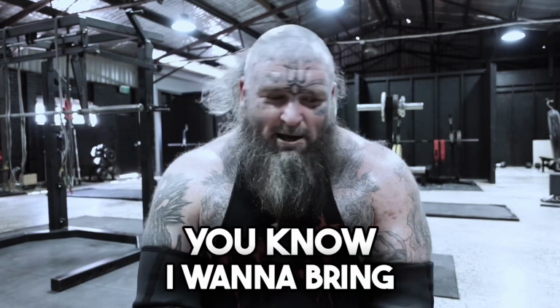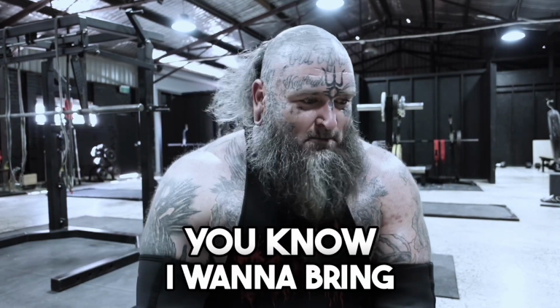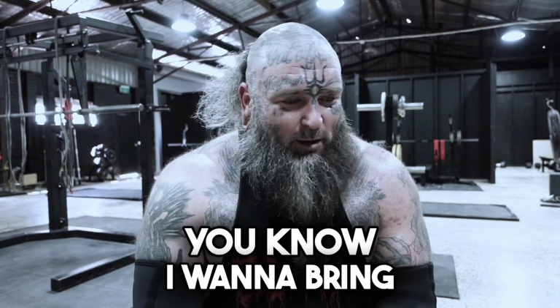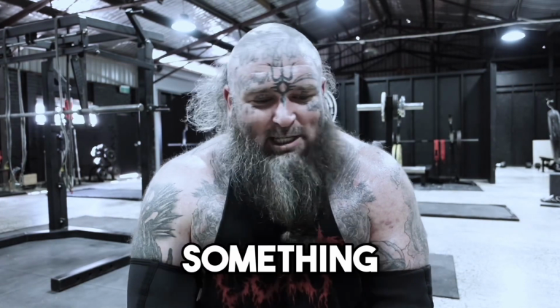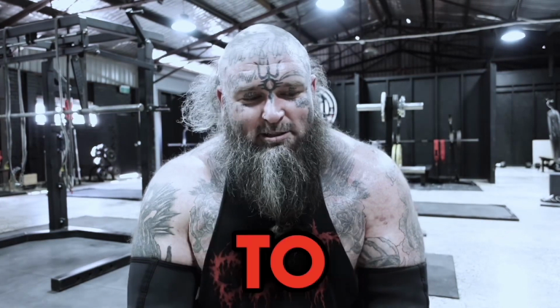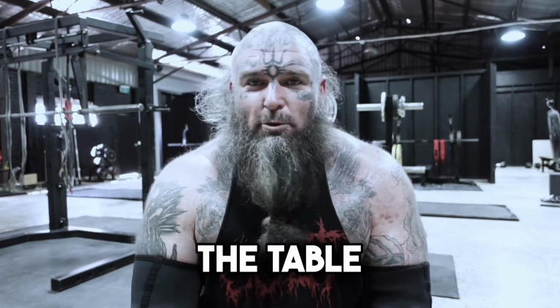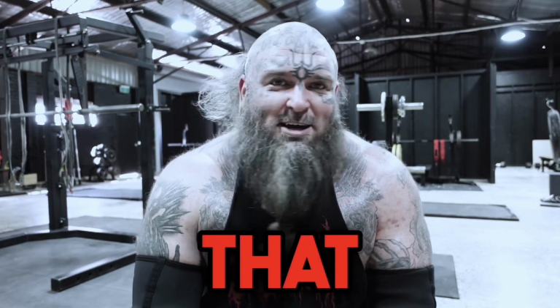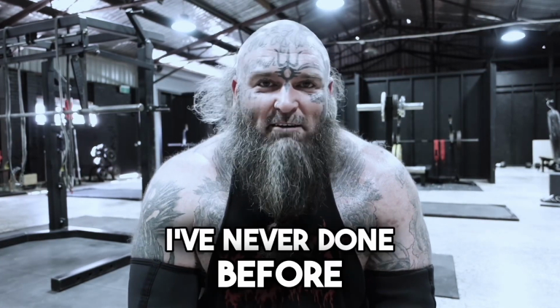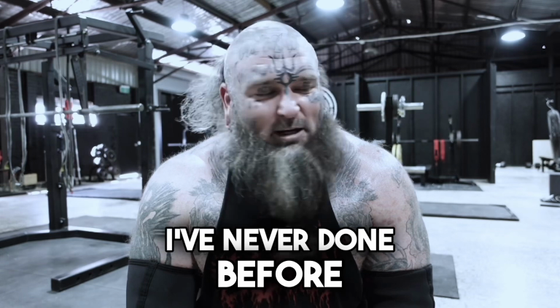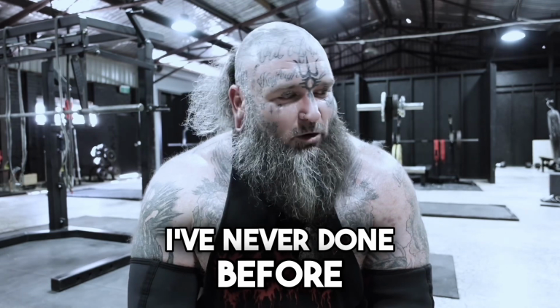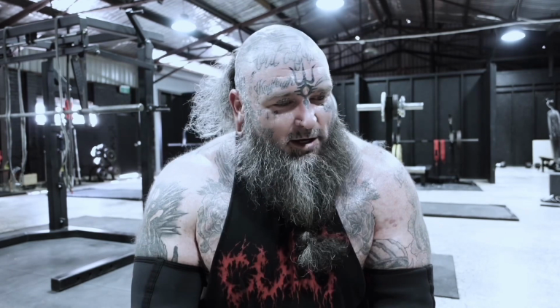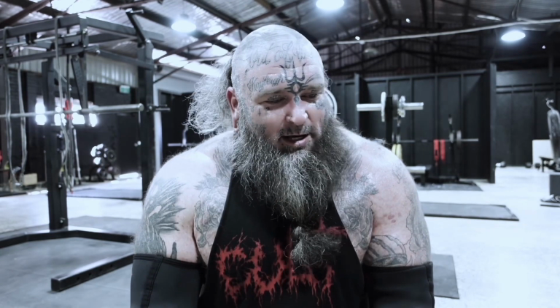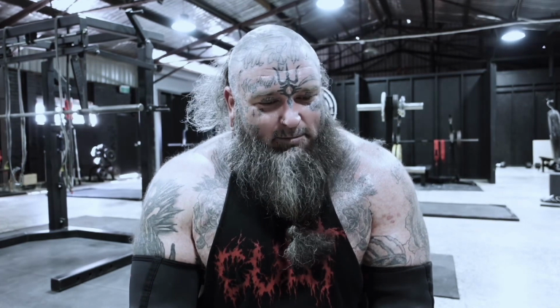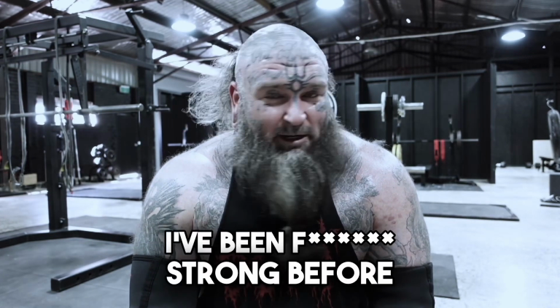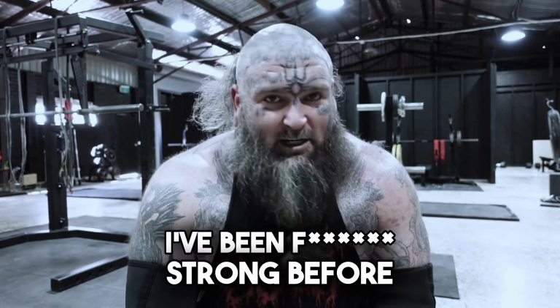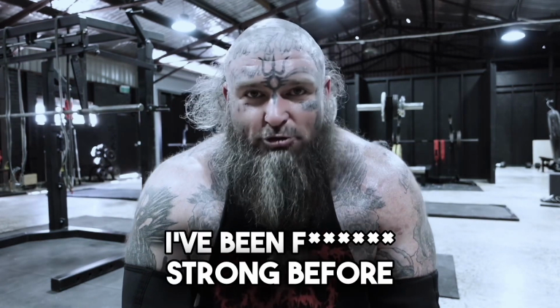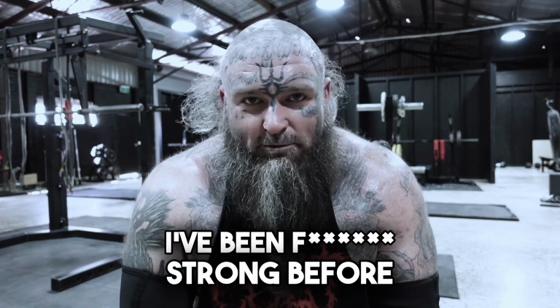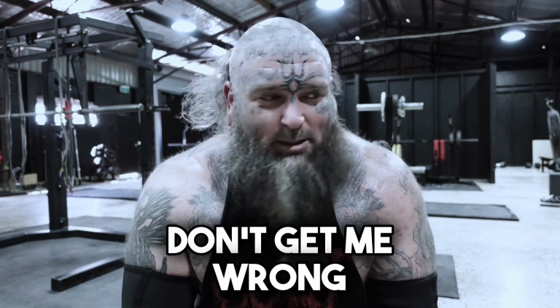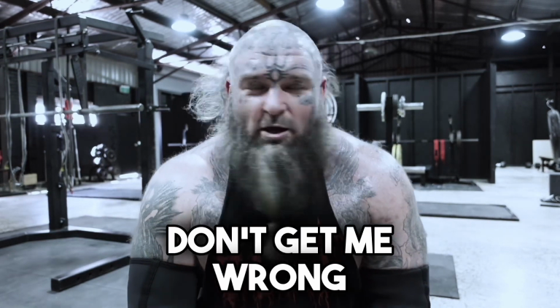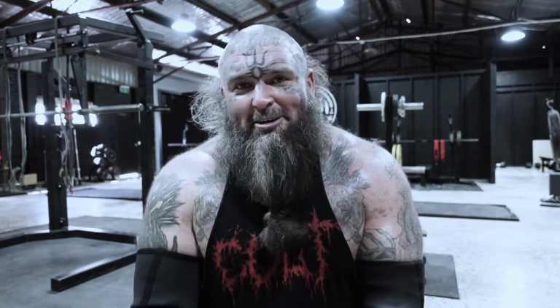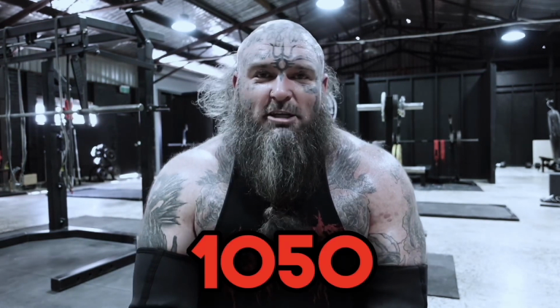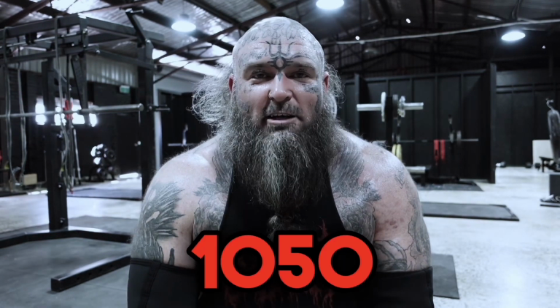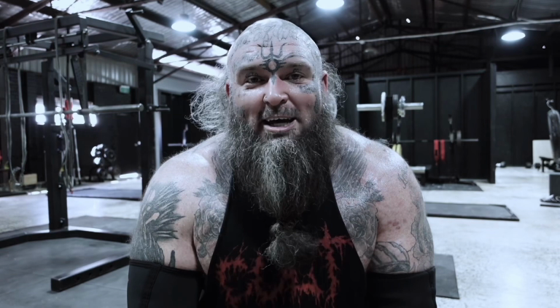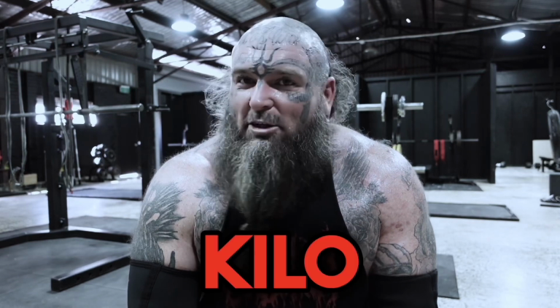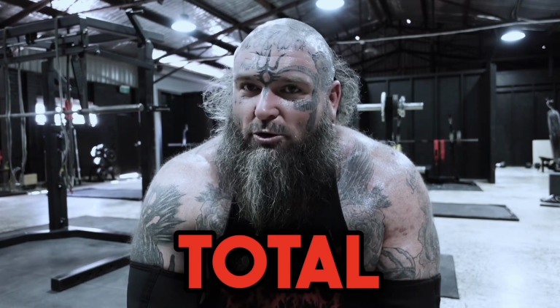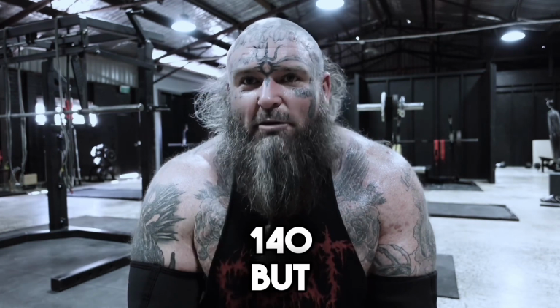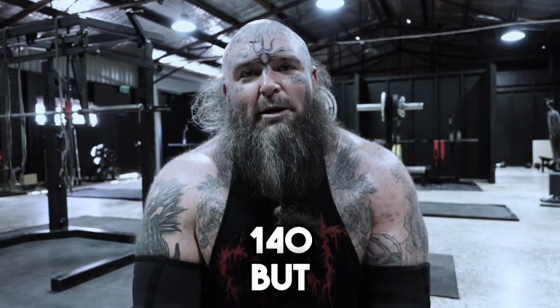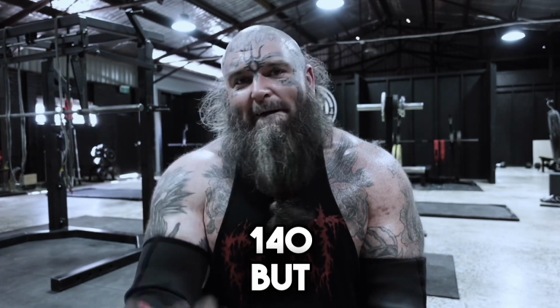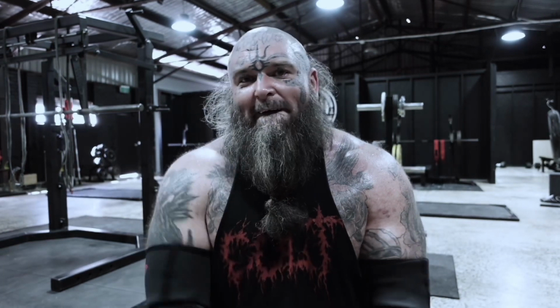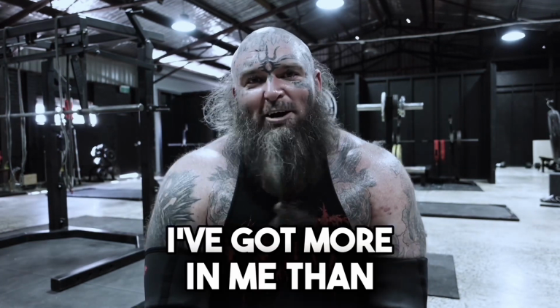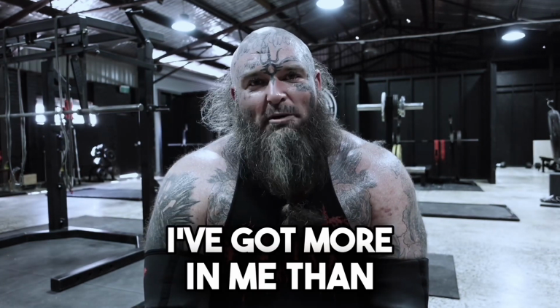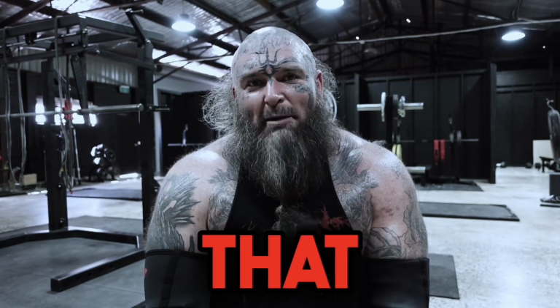I want to bring something to the table that I've never done before. I've been strong before — don't get me wrong — 1050 kilo total at 140, but I've got more in me than that, baby.